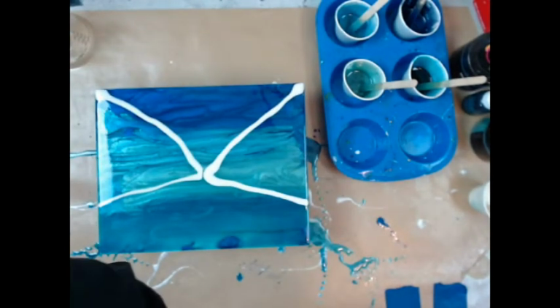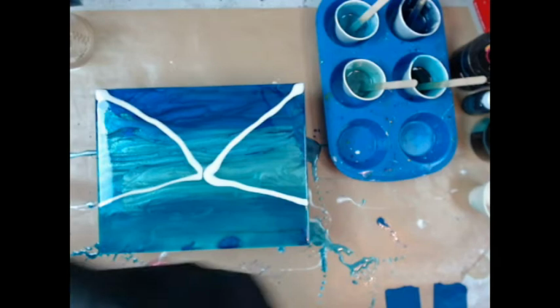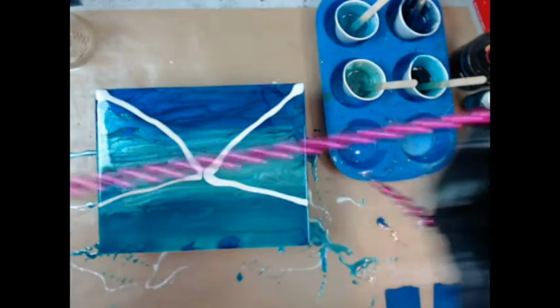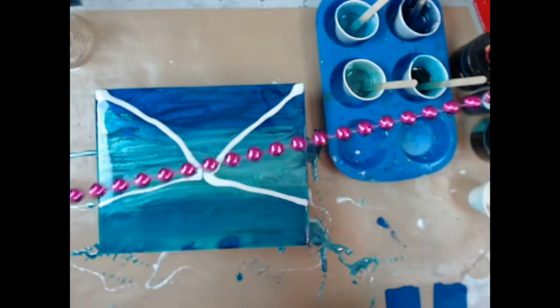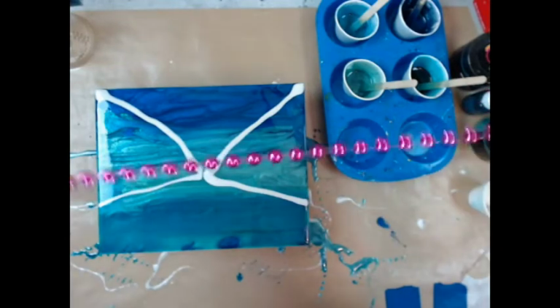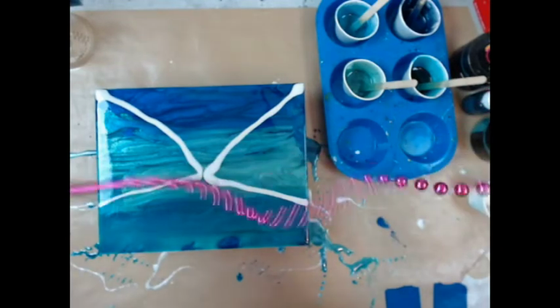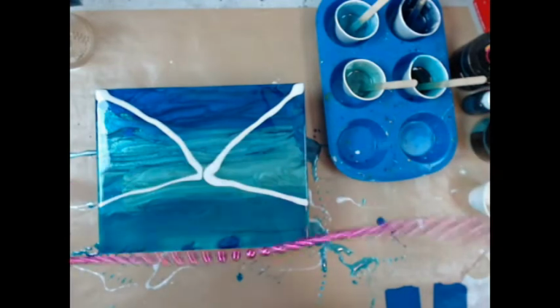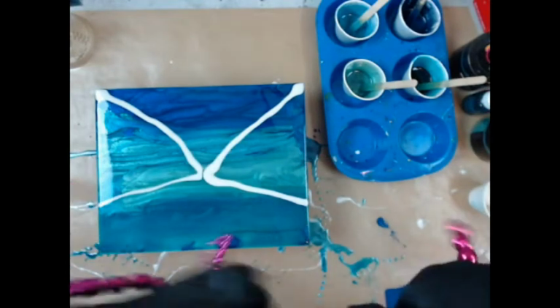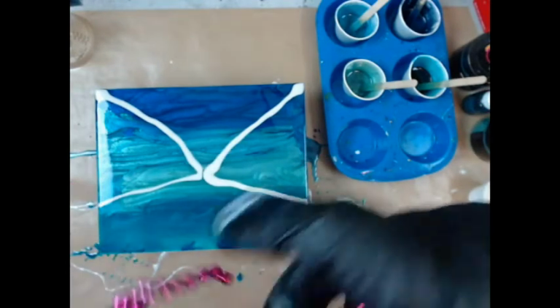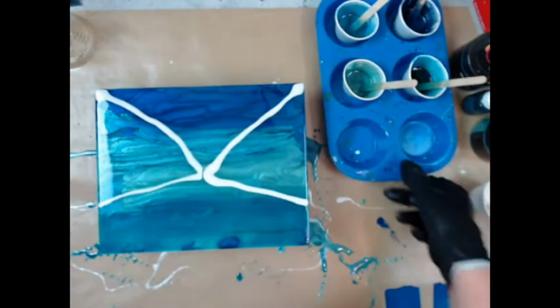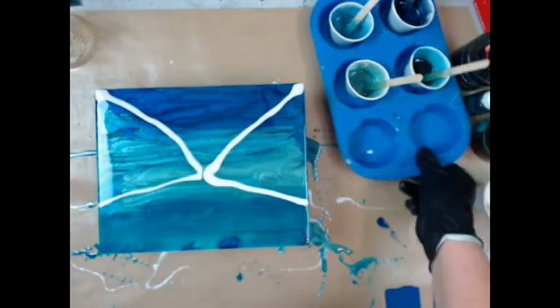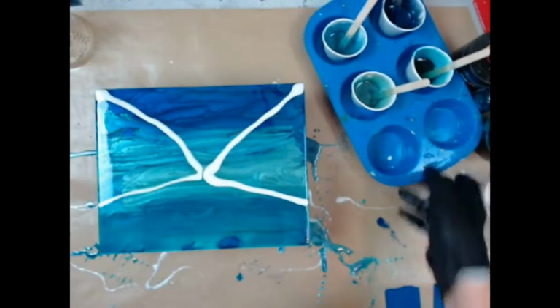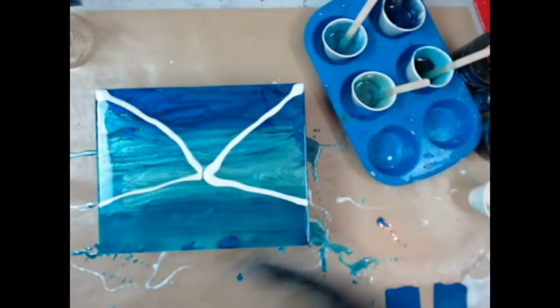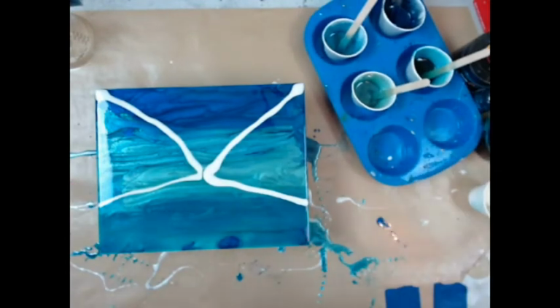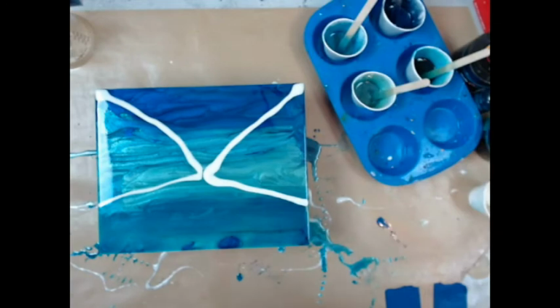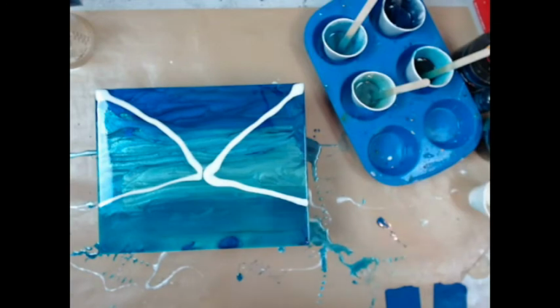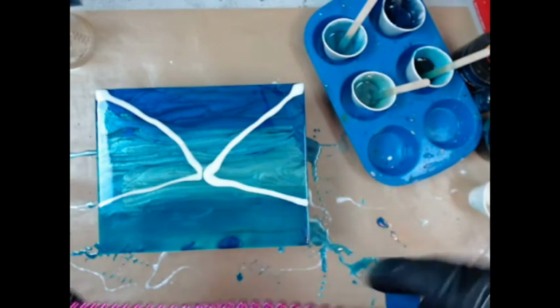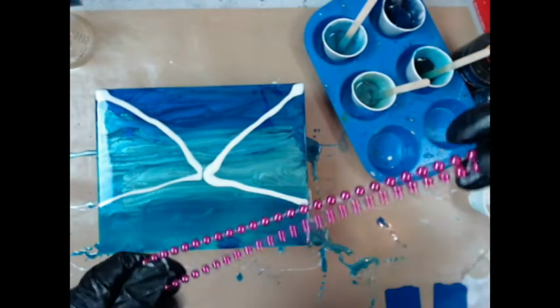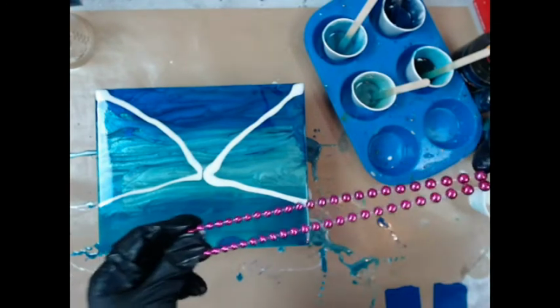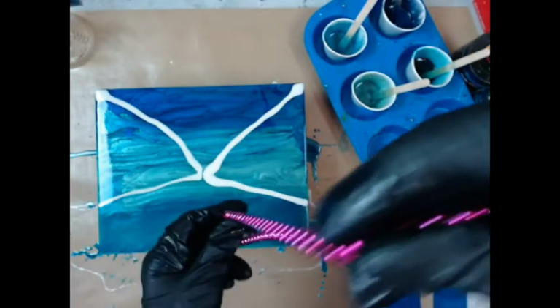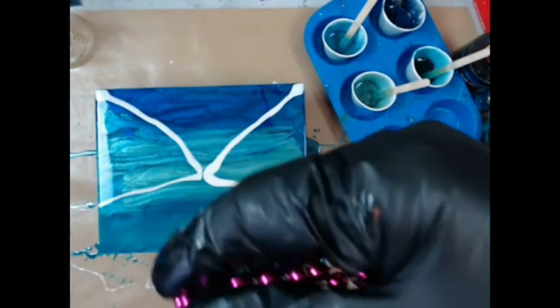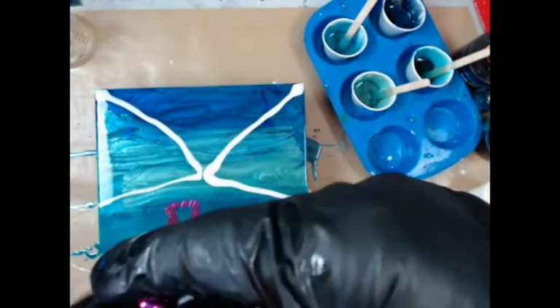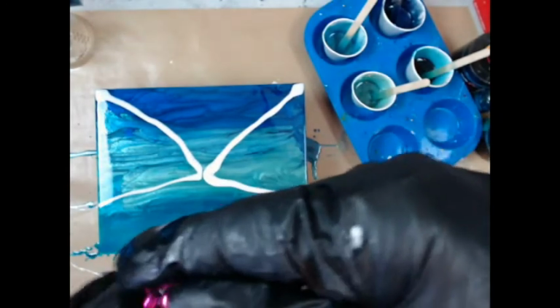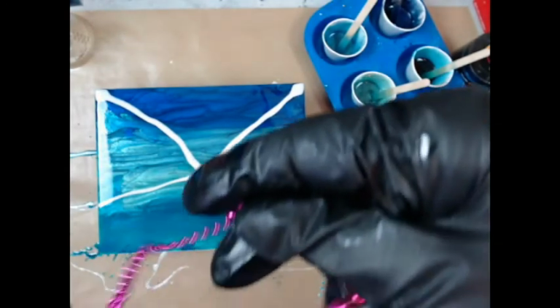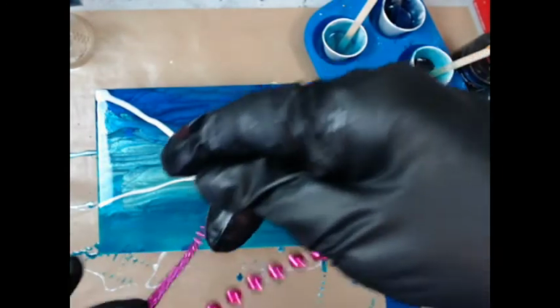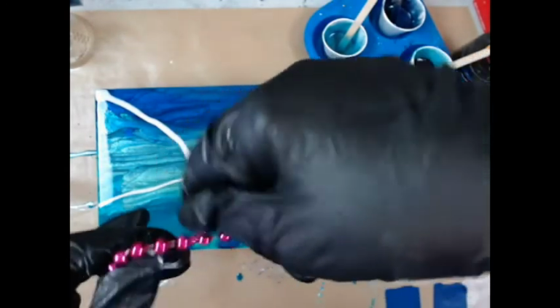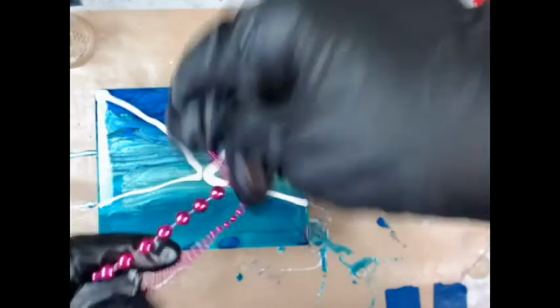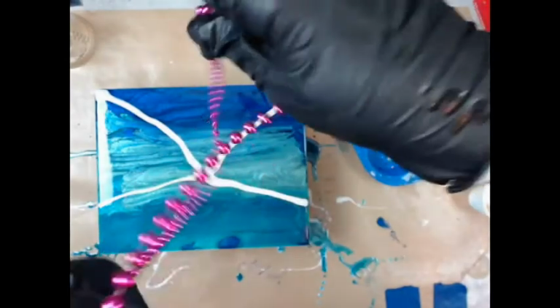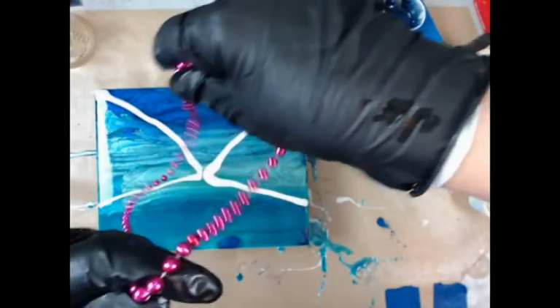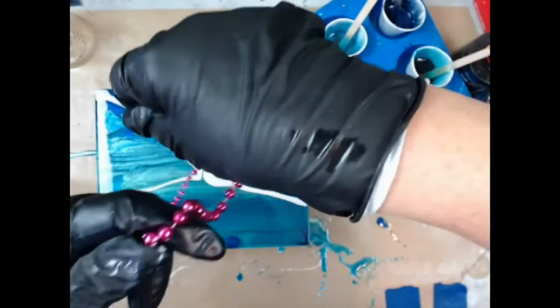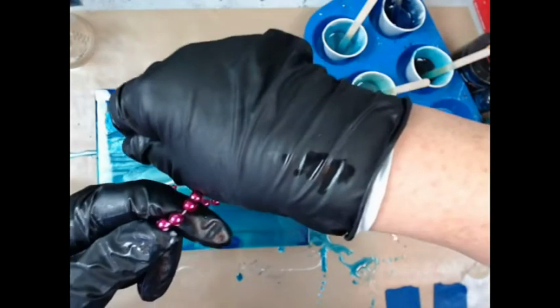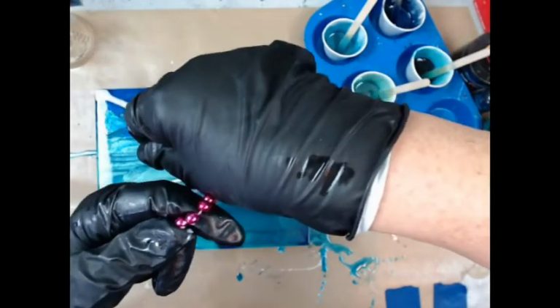This is just a chain. Some people call them Mardi Gras beads, but they're just sold in the dollar store in the party section, where you can buy them as little party favors for a kid's party.